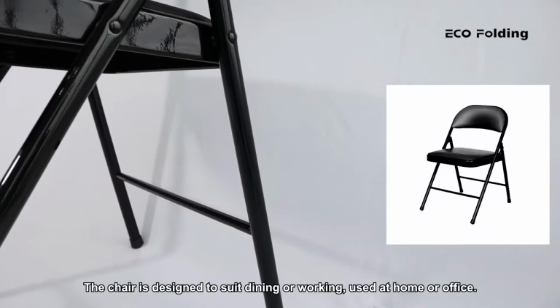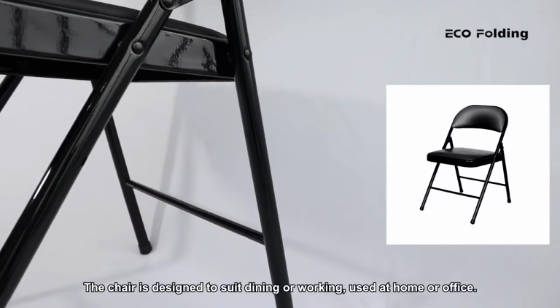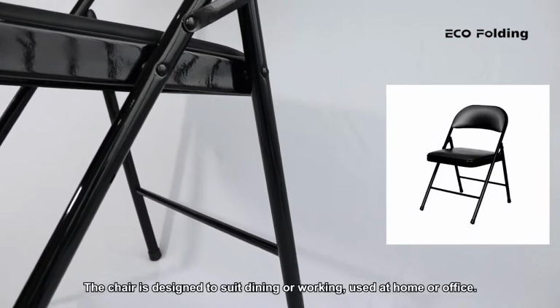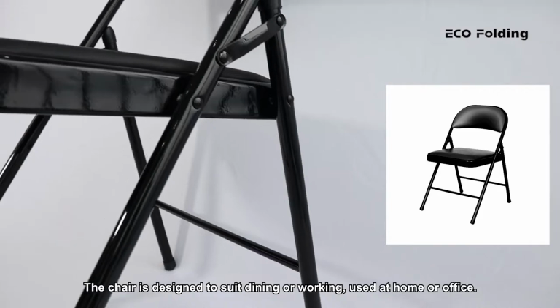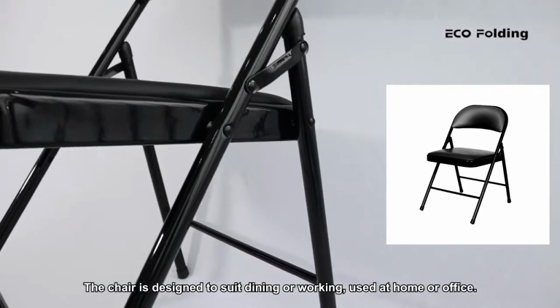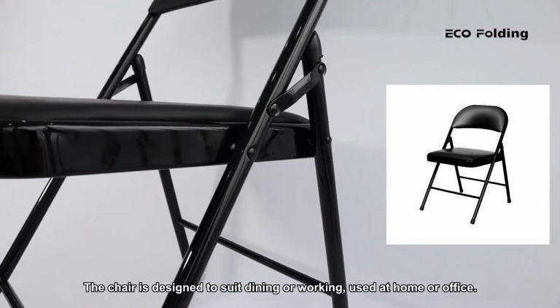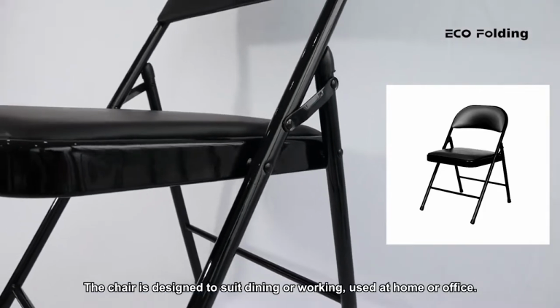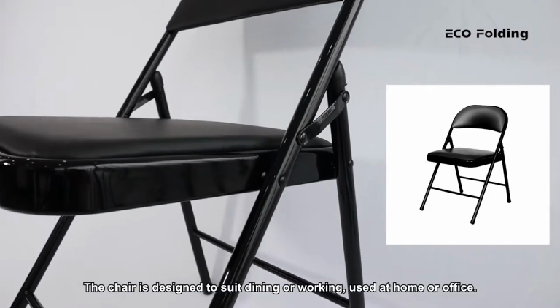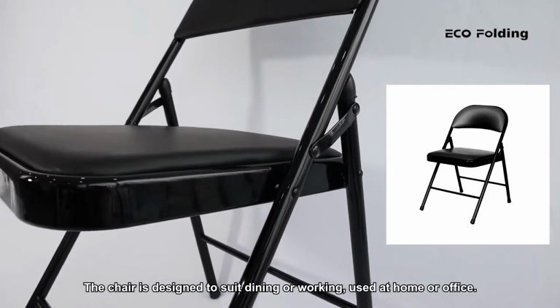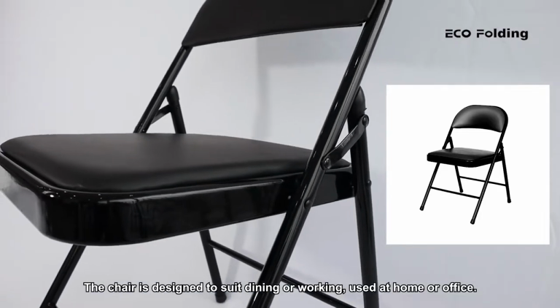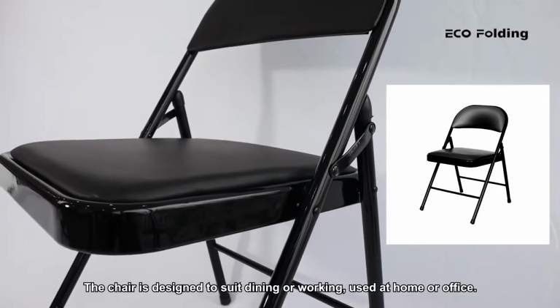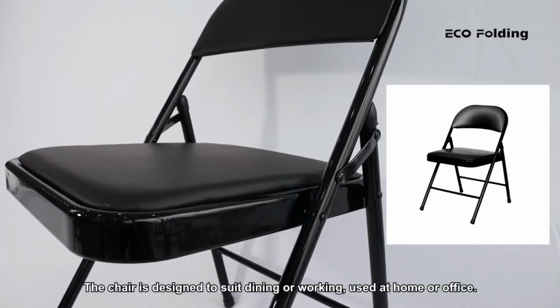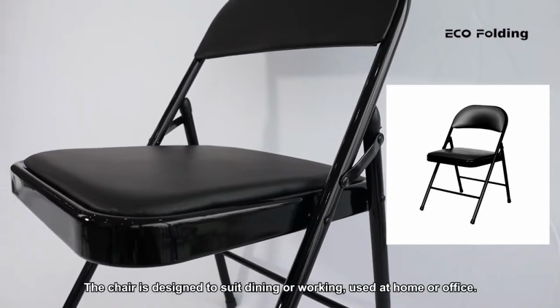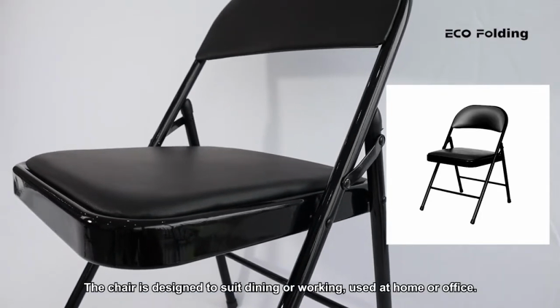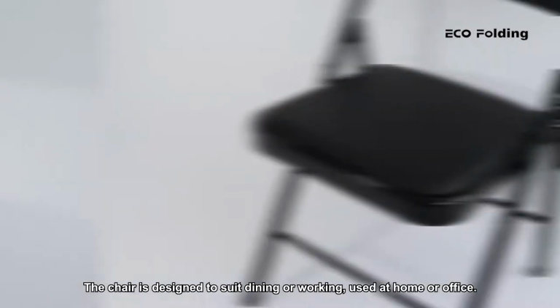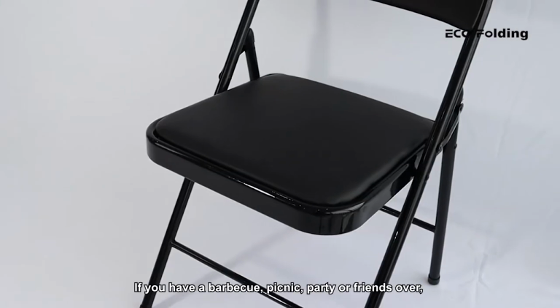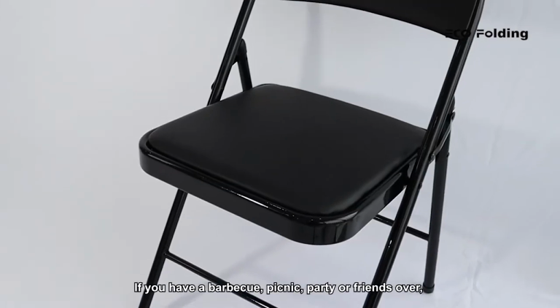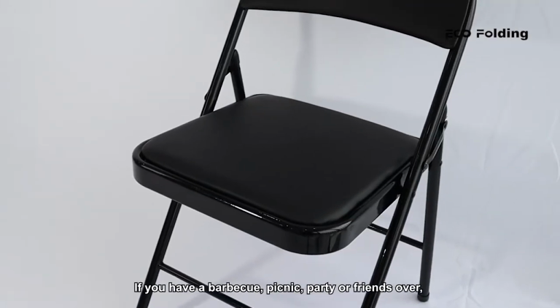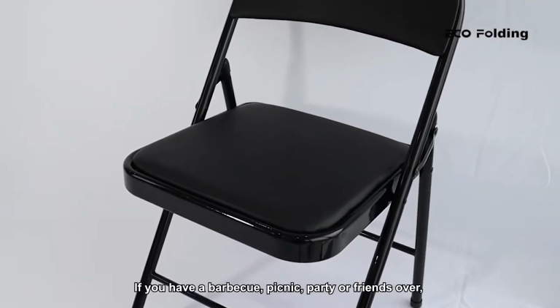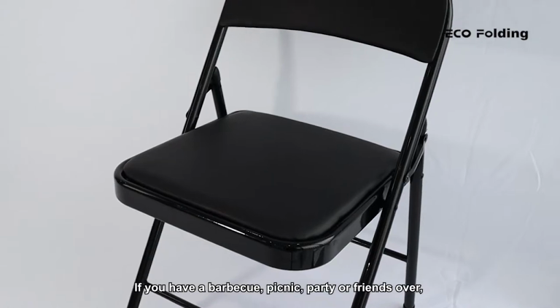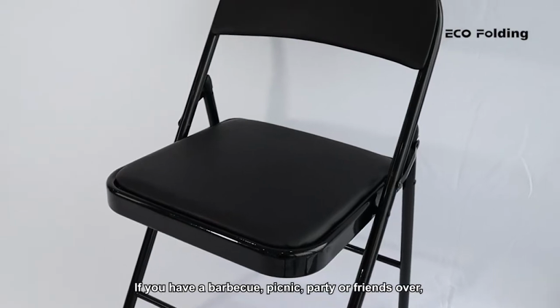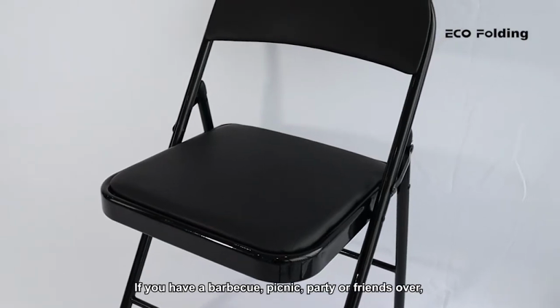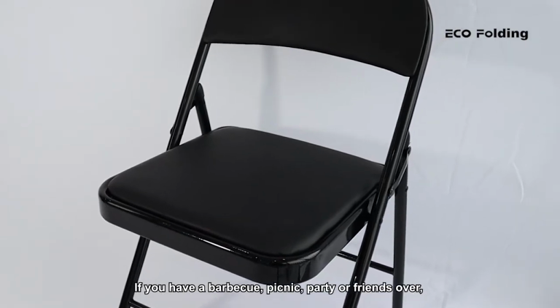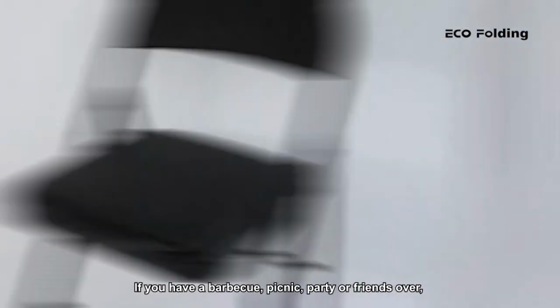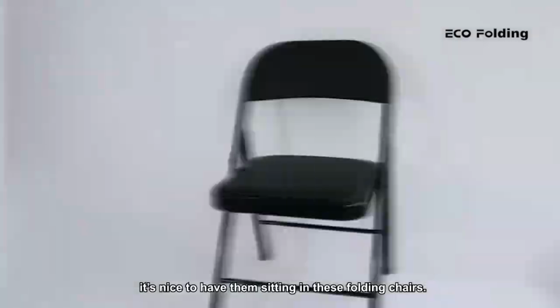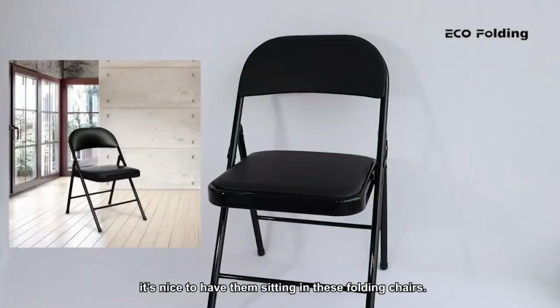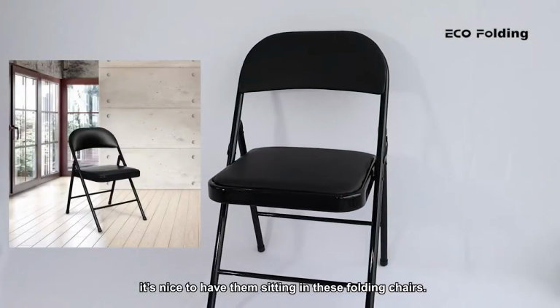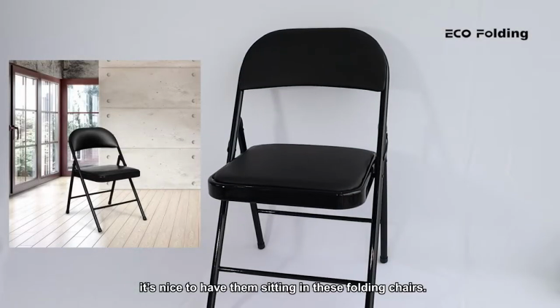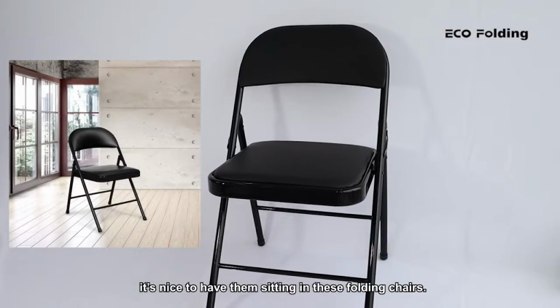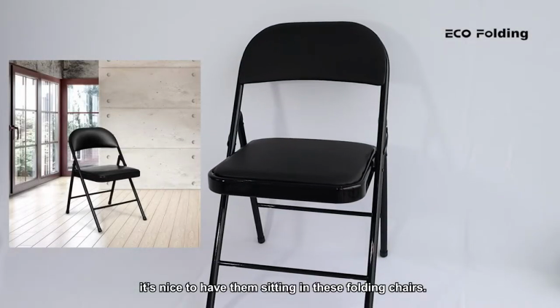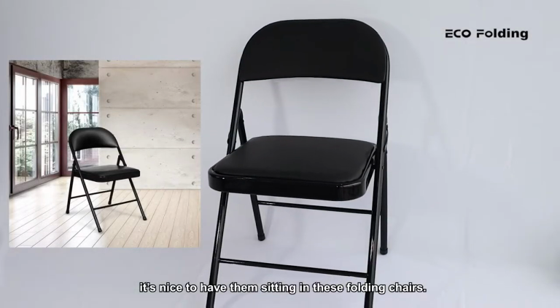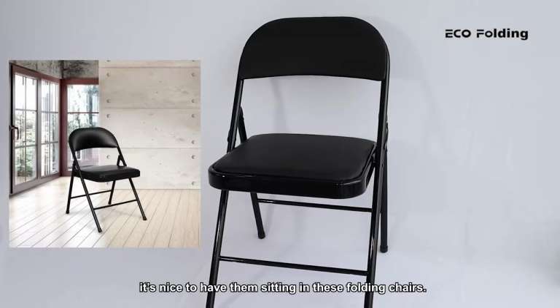The chair is designed to suit dining or working, used at home or office. If you have a barbecue, picnic, or friends over, it's nice to have them sitting in these folding chairs.